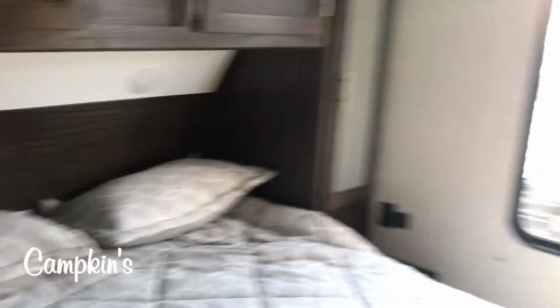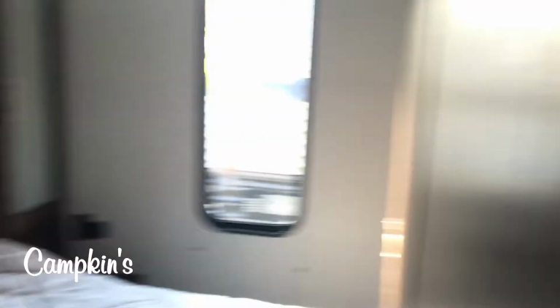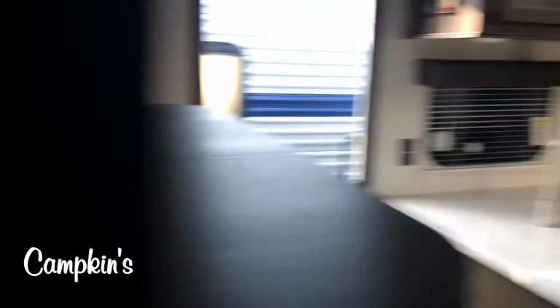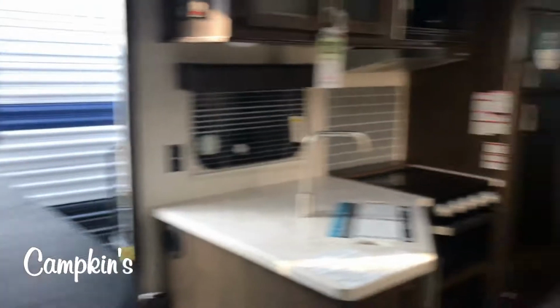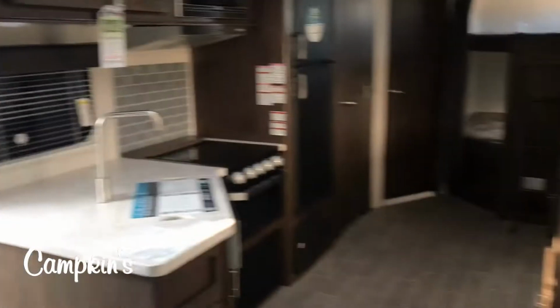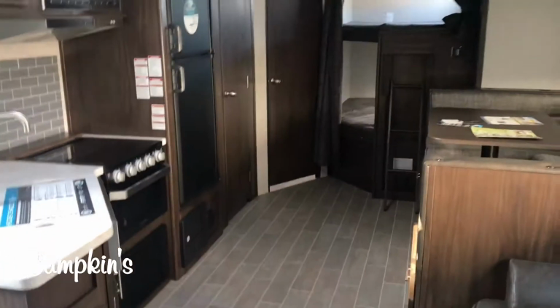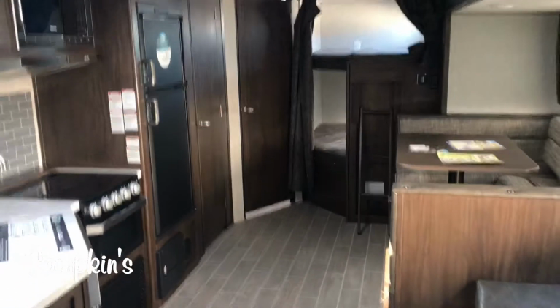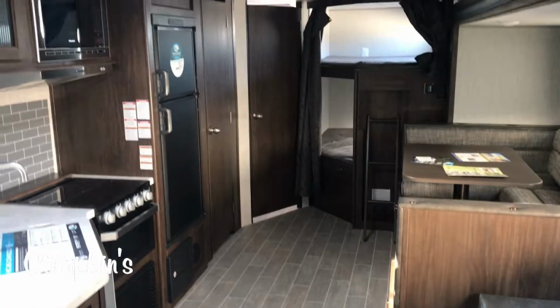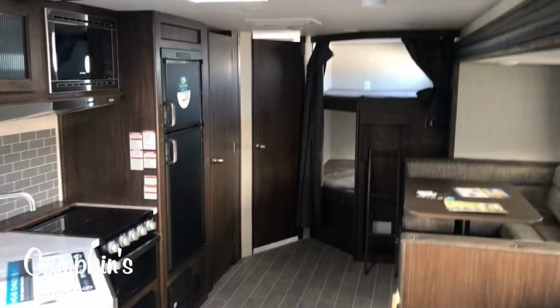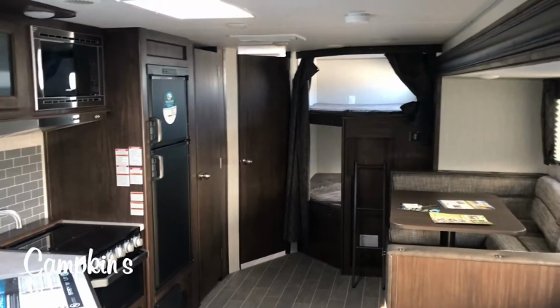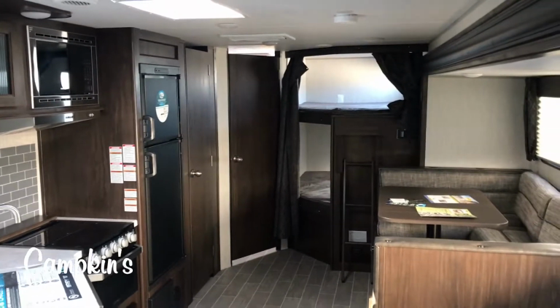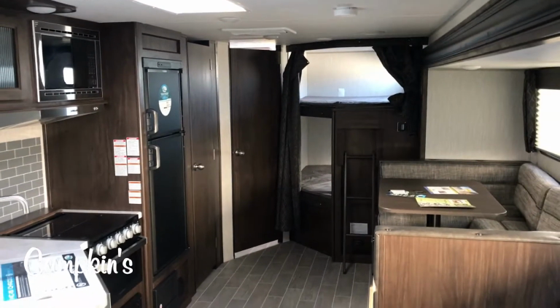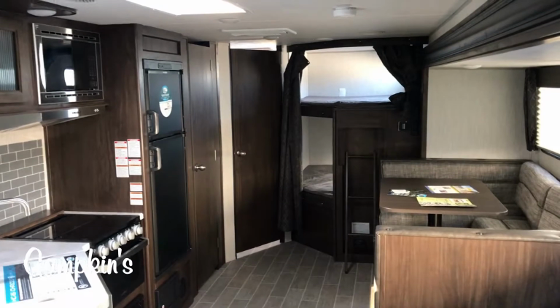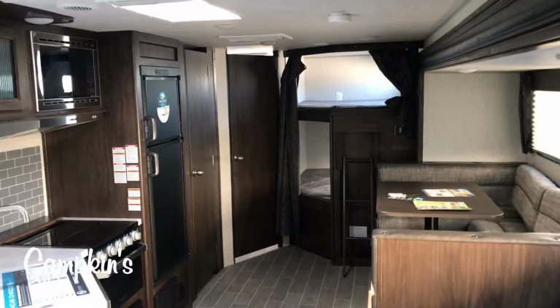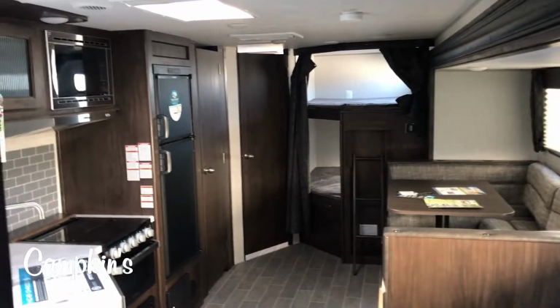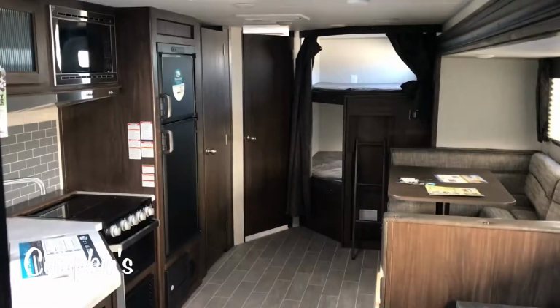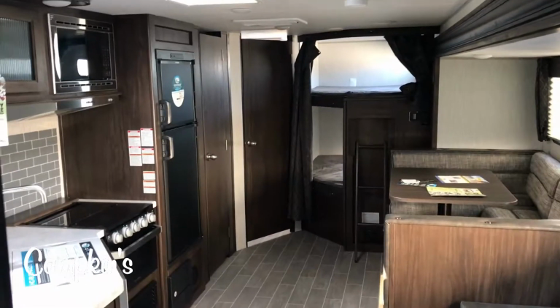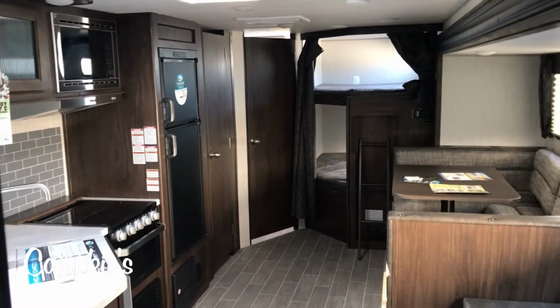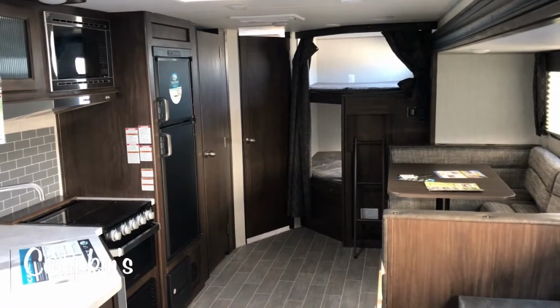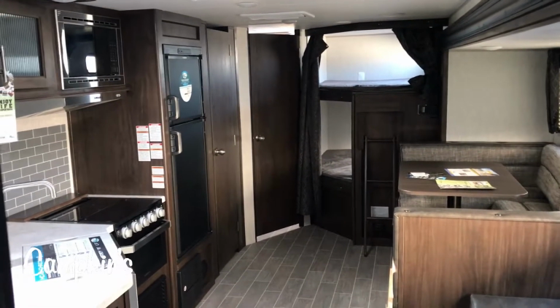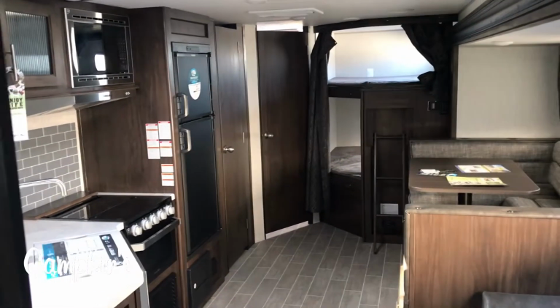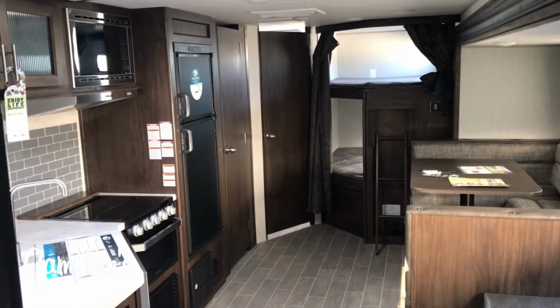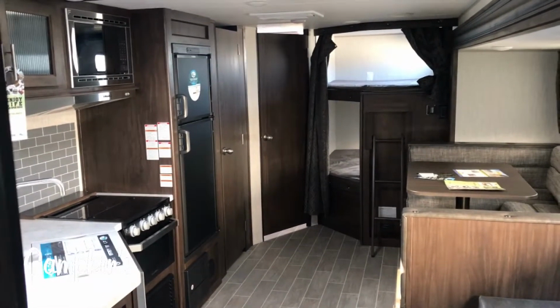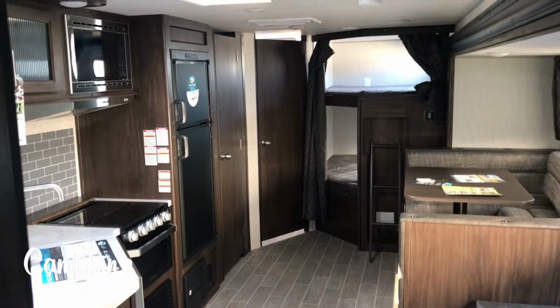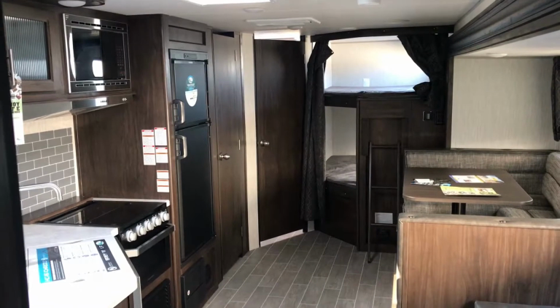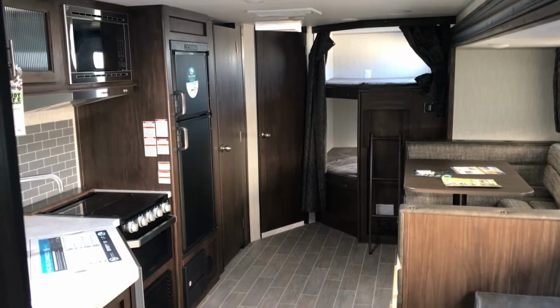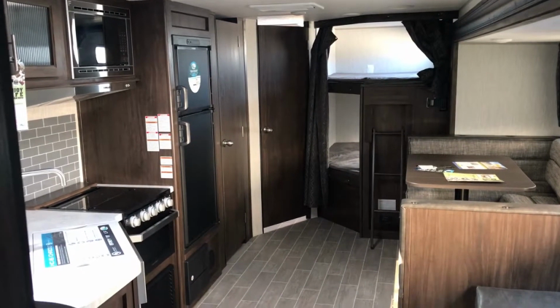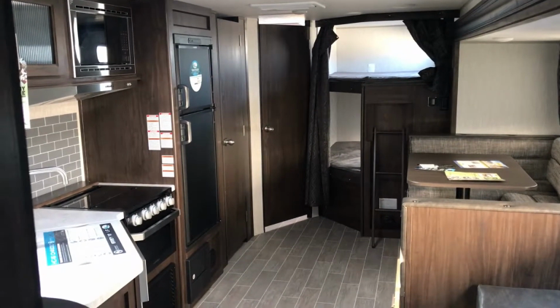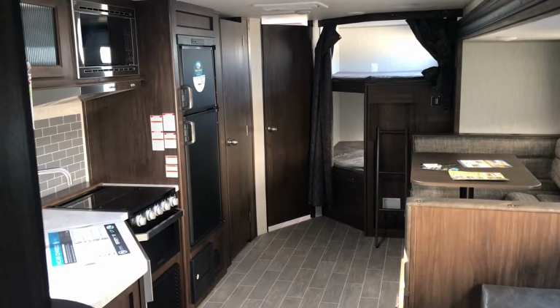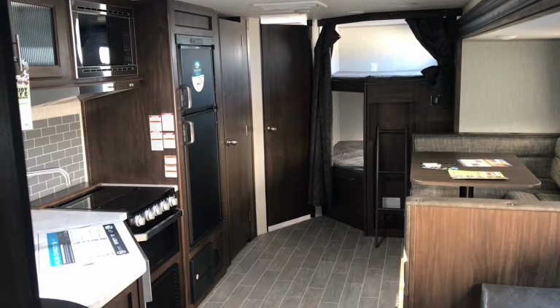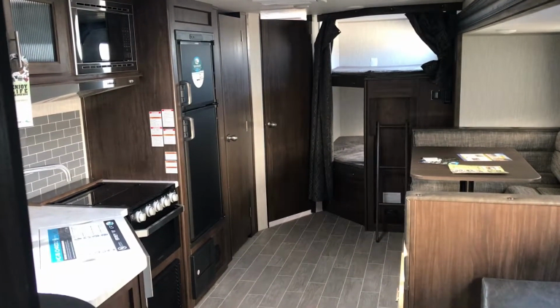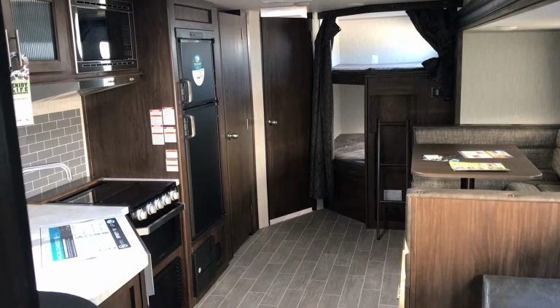So folks, this is the most popular trailer: the Grey Wolf 26 DBH, 2020 version, available now at Campkins. We say it's worth the hurdle to Myrtle, which is just north of Whitby on Highway 12. Come on out and let us help you make your RV dreams come true.